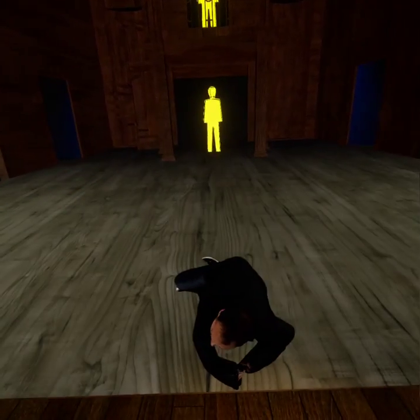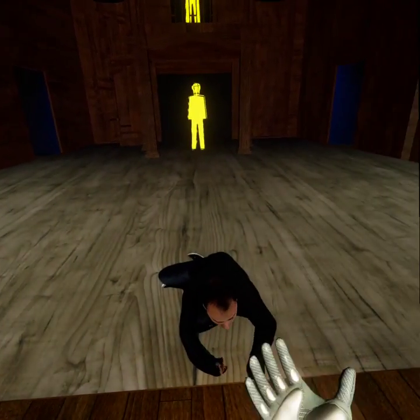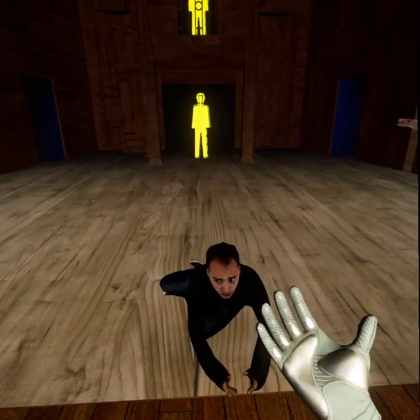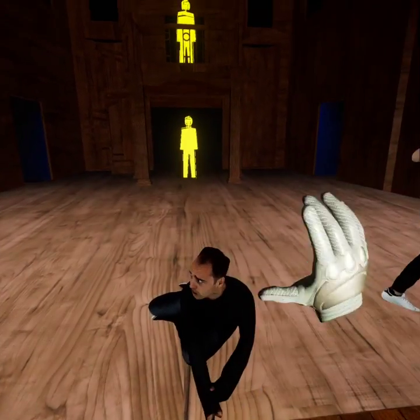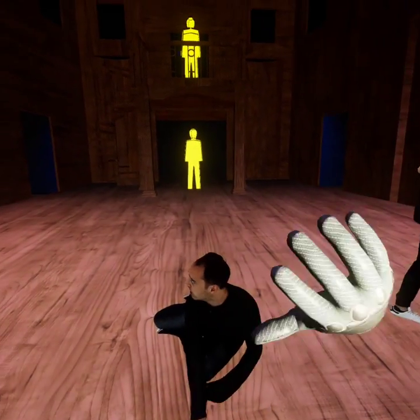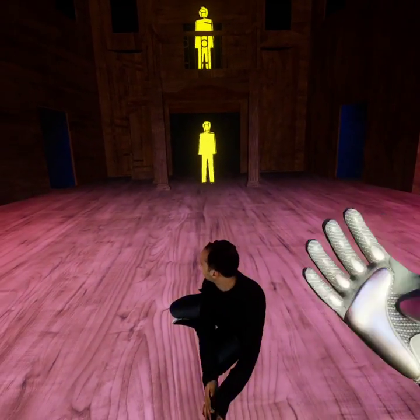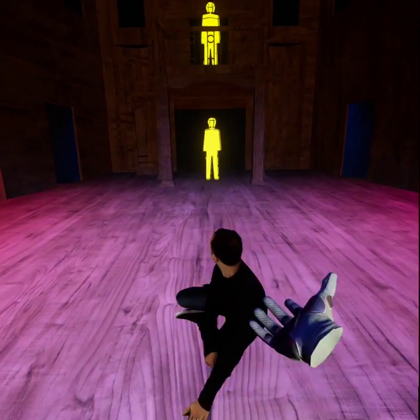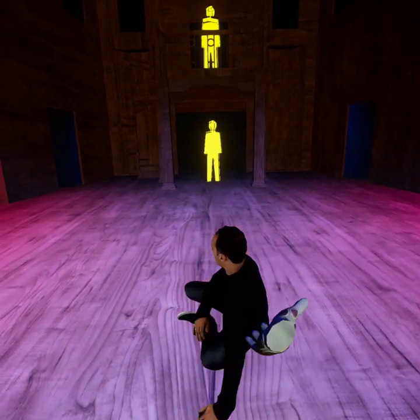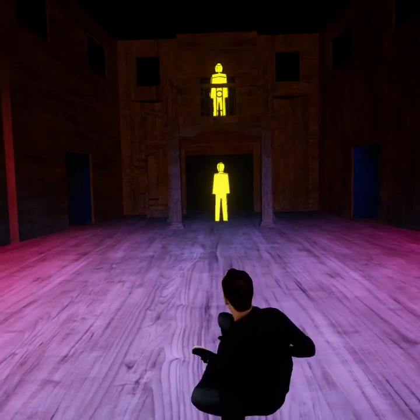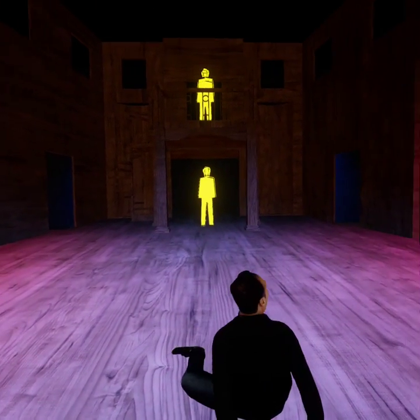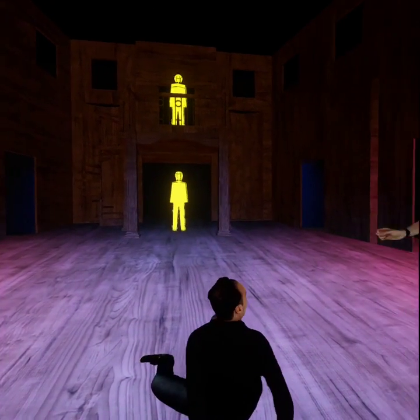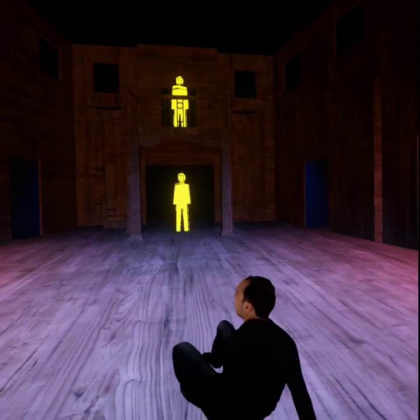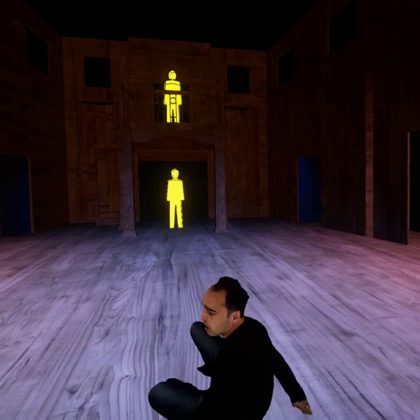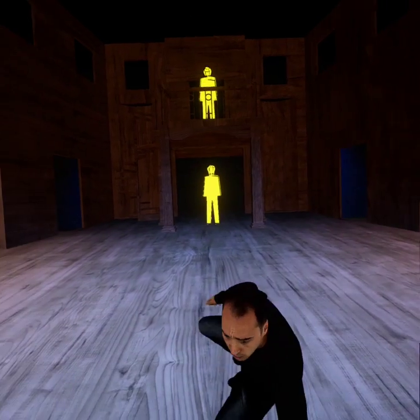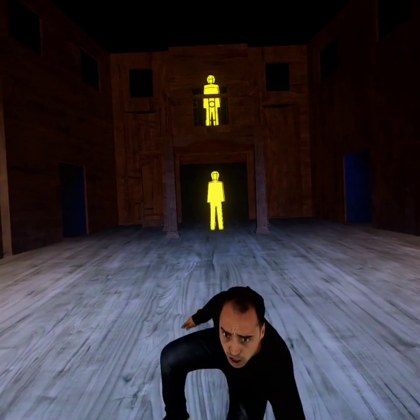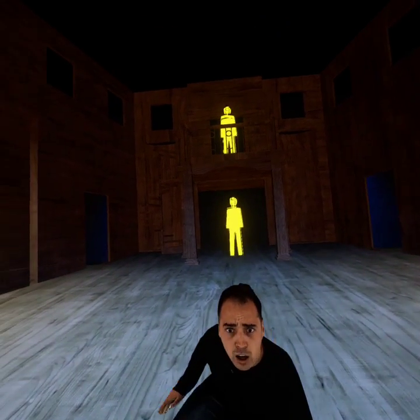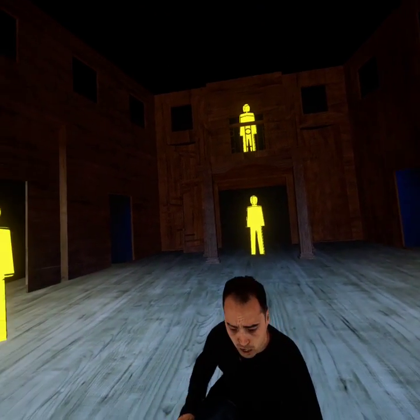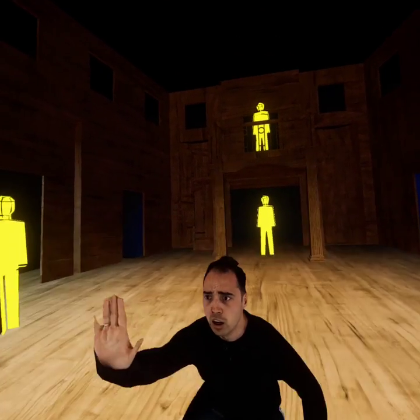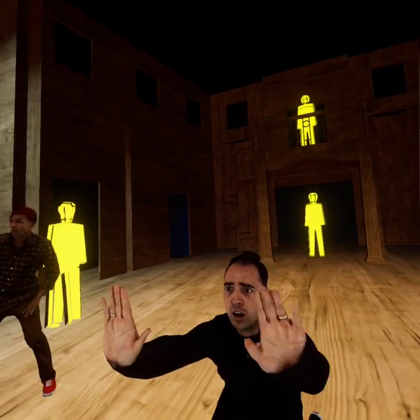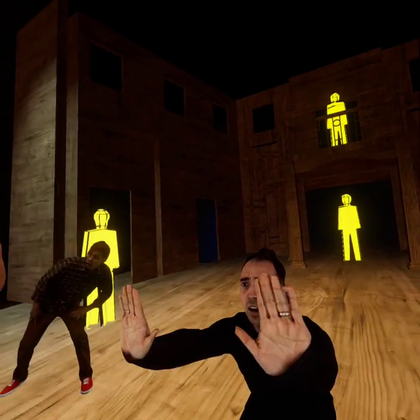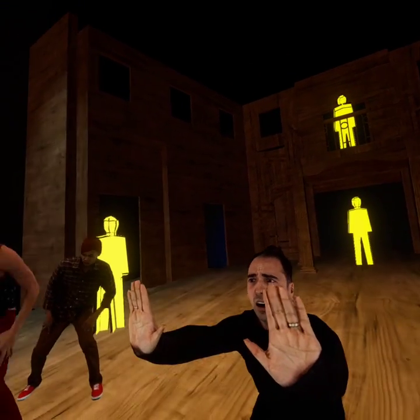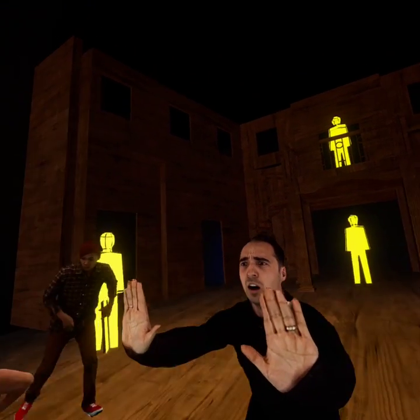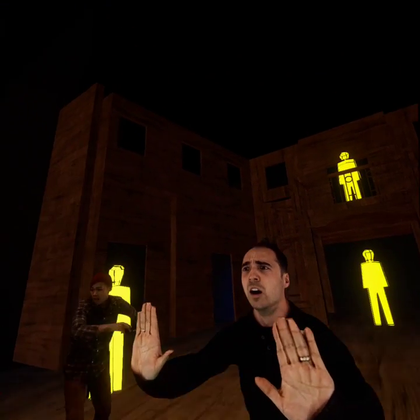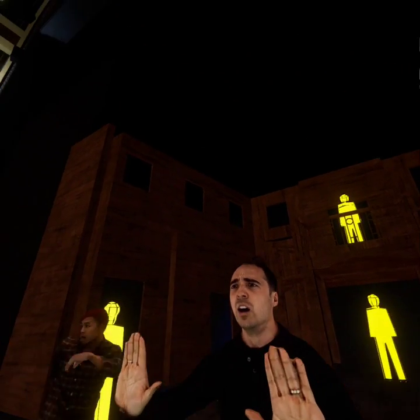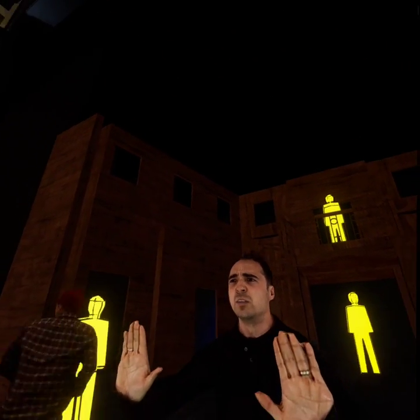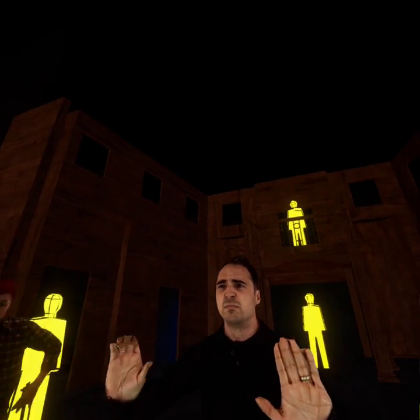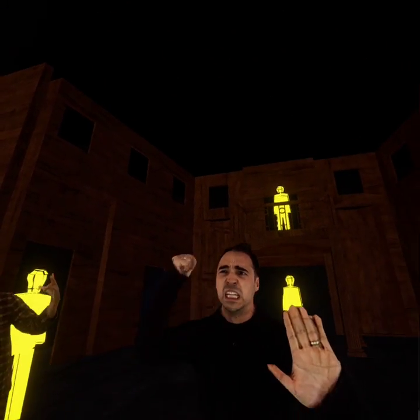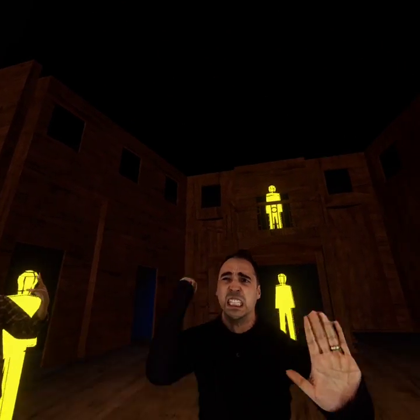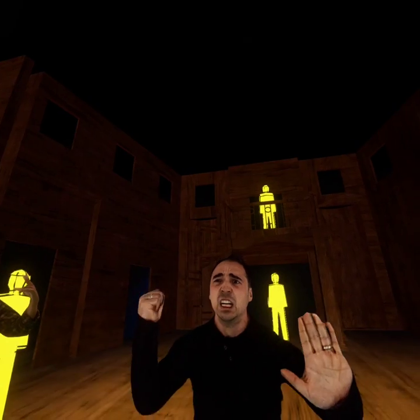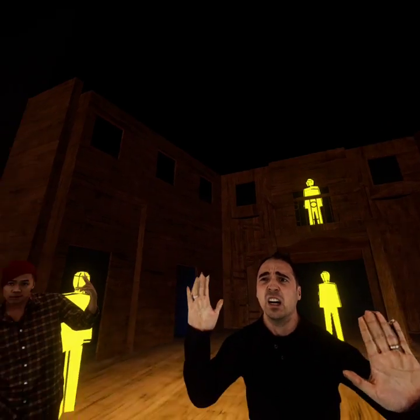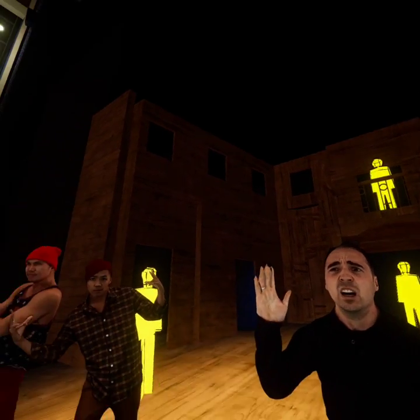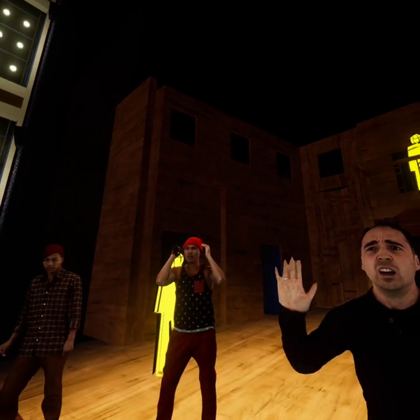Well, hello everyone. It's been a while since I've built an app entirely for Quest. I've very much been in the land of desktop VR and Lumen and Nanite and all that.